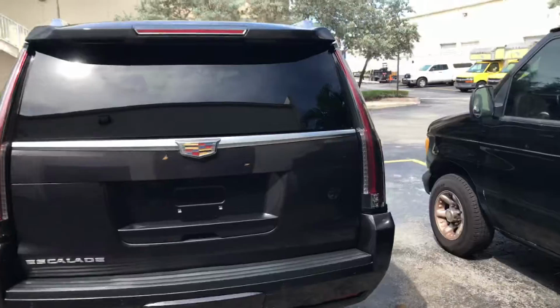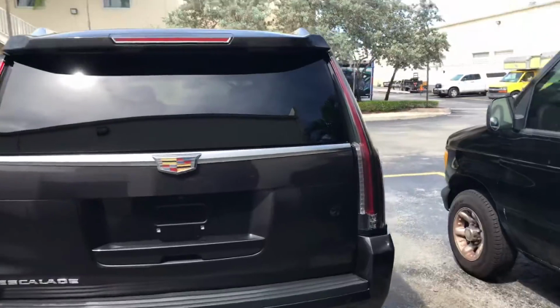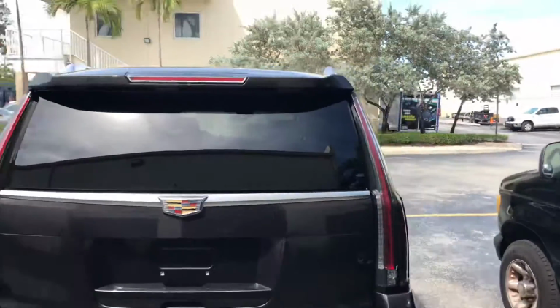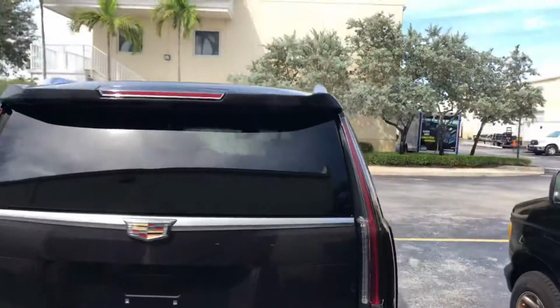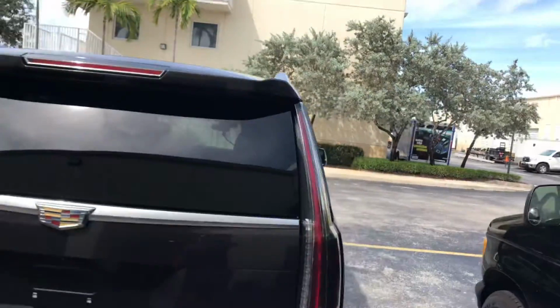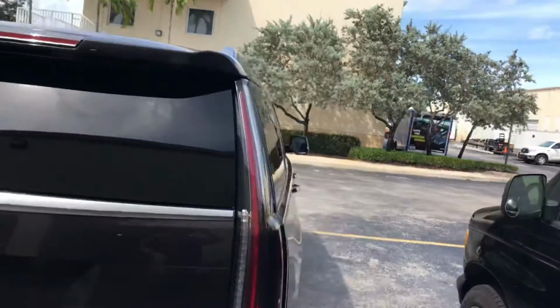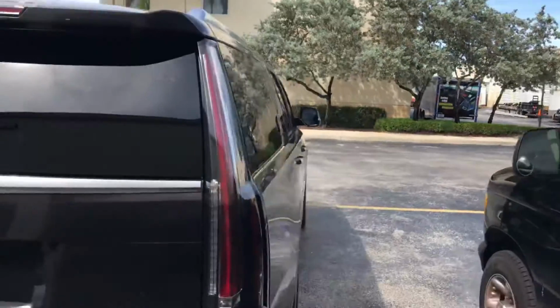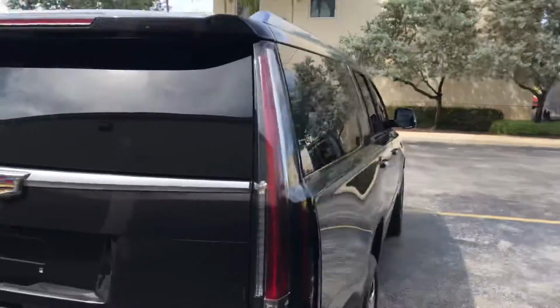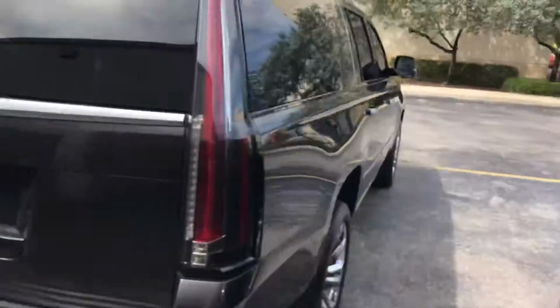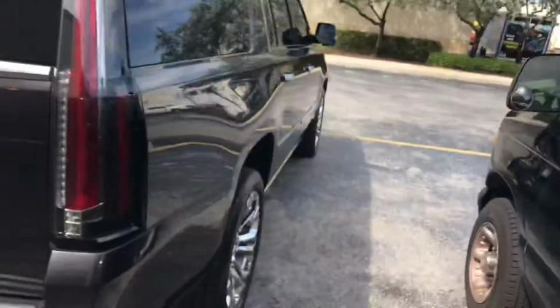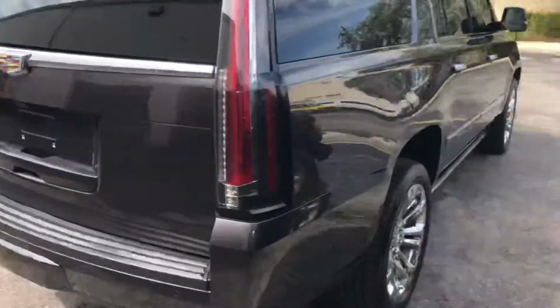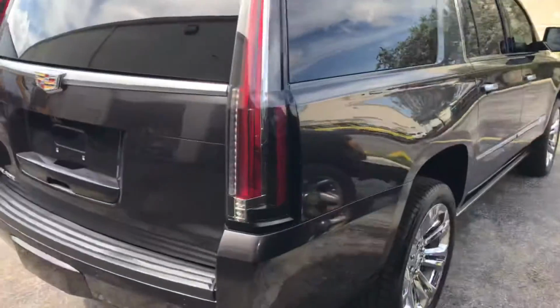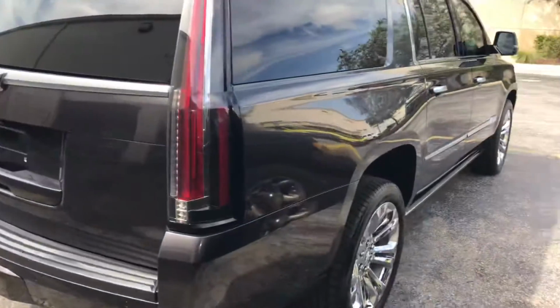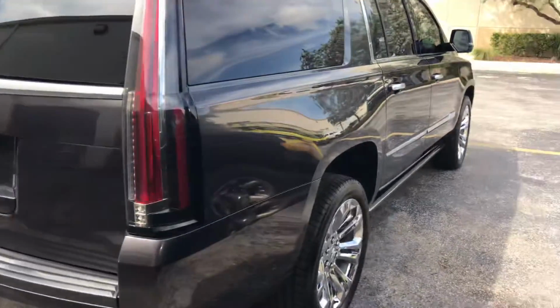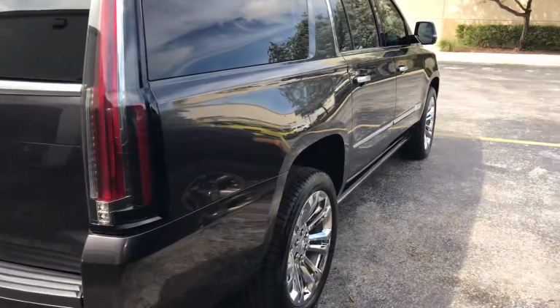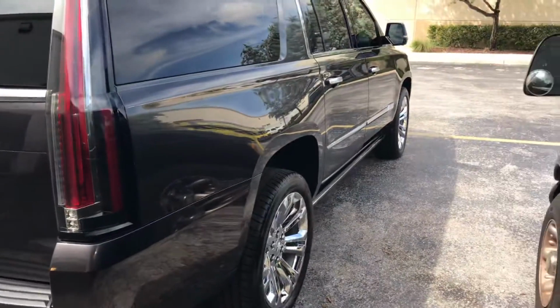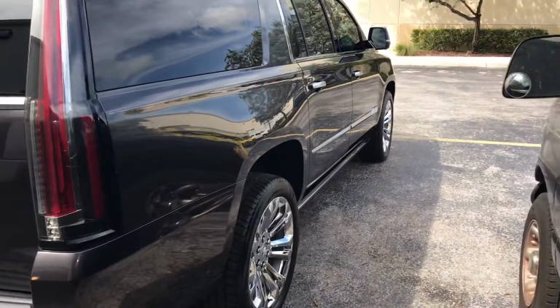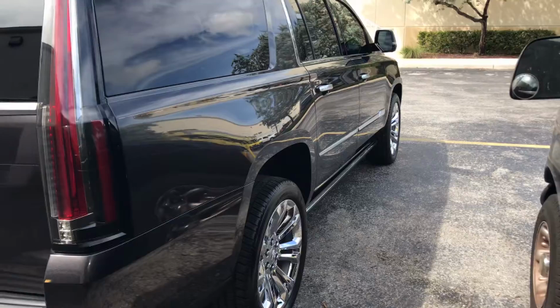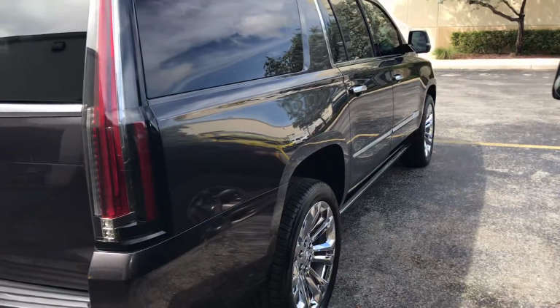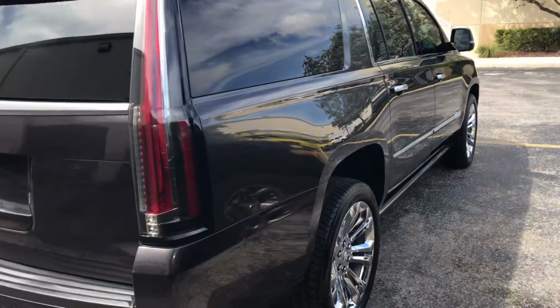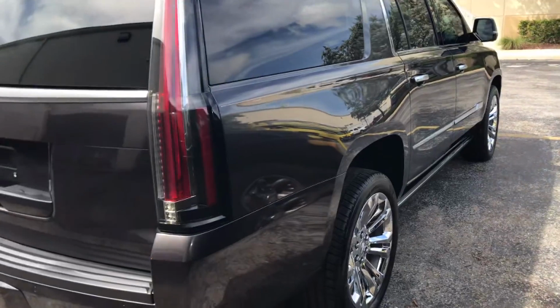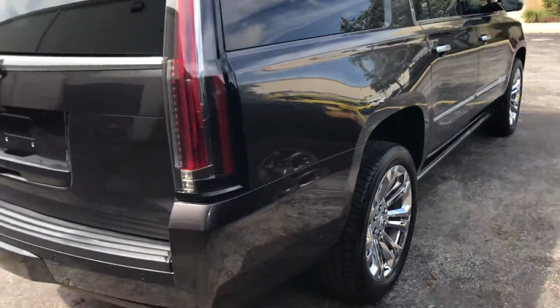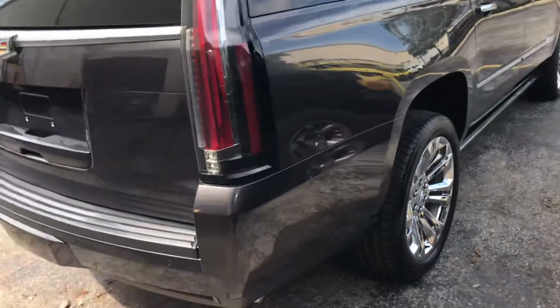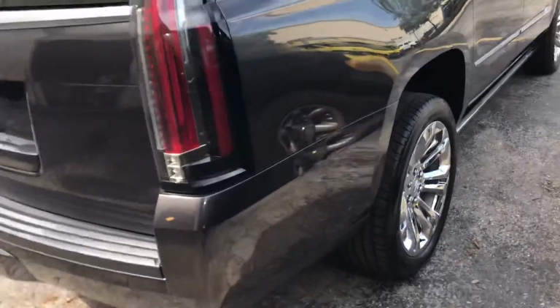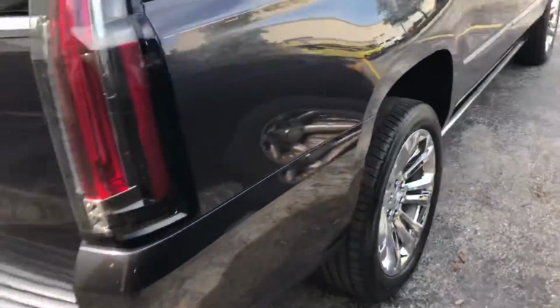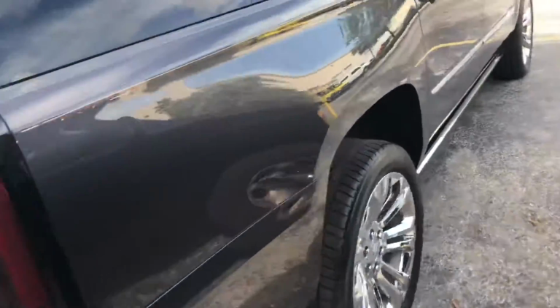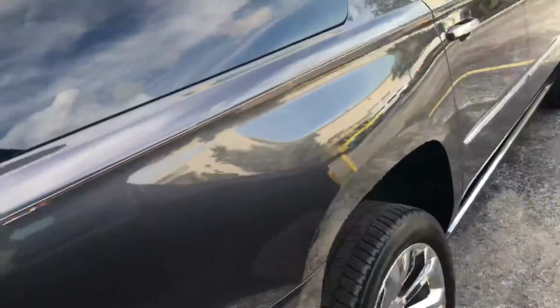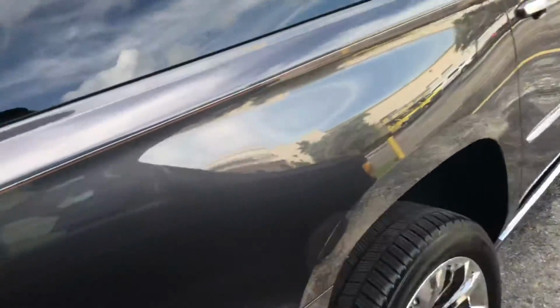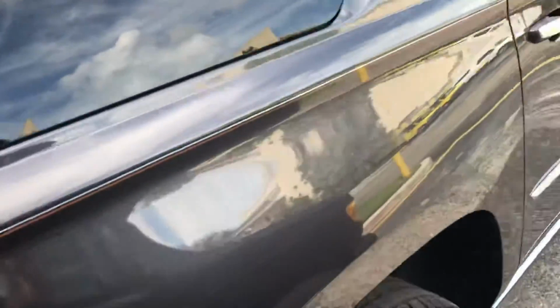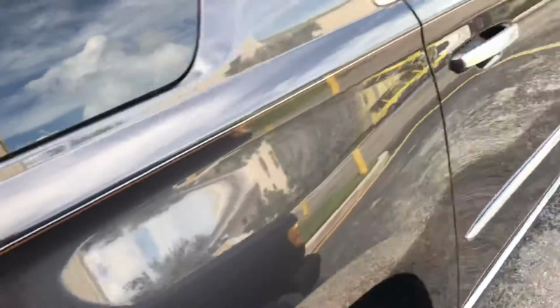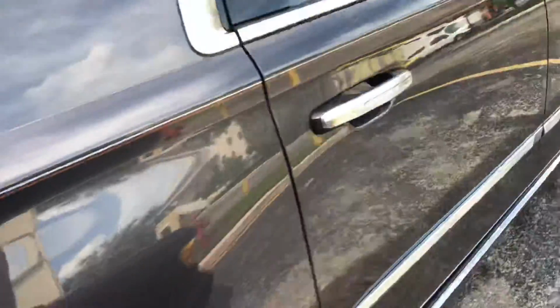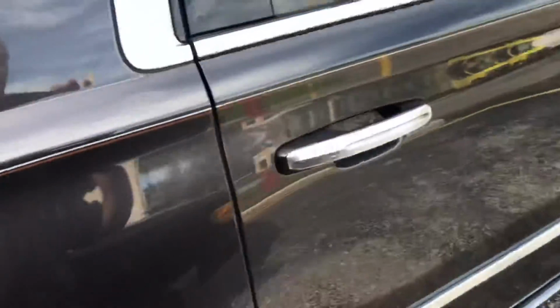She is just looking absolutely gorgeous and very well protected now for many years to come. All the glass is coated — look at the reflection on the side of that. And this is a unique color.